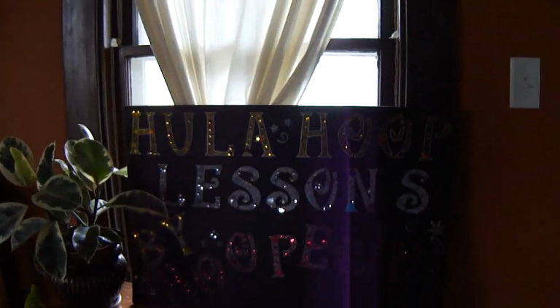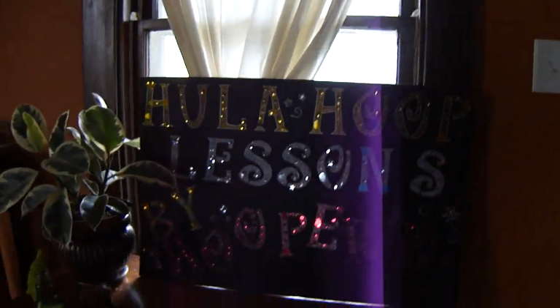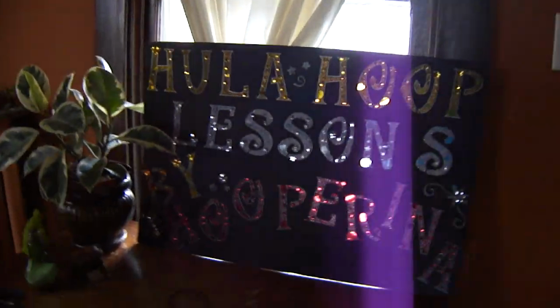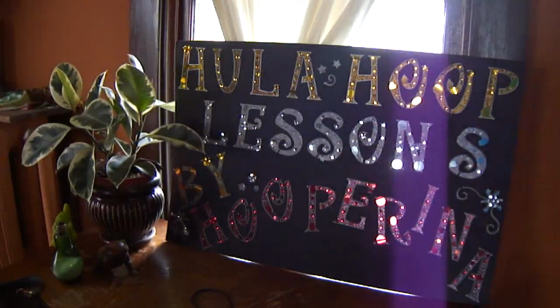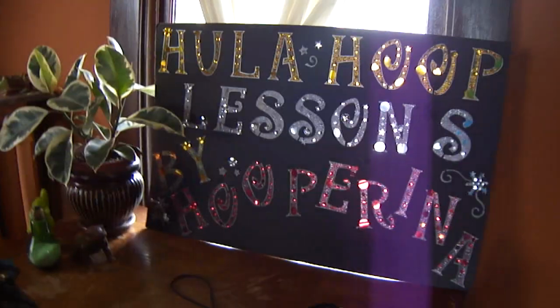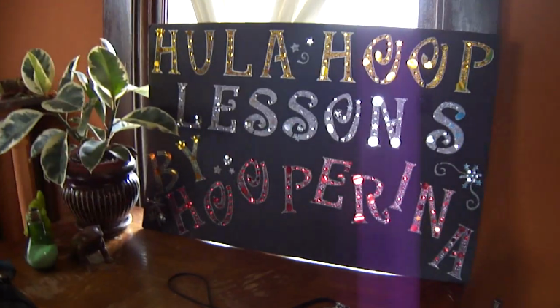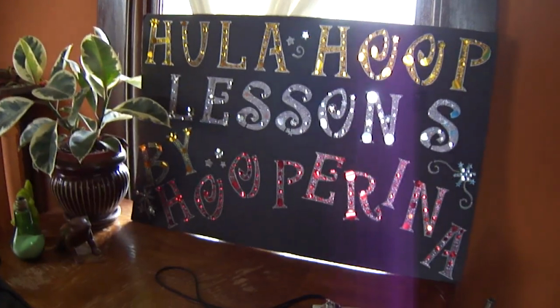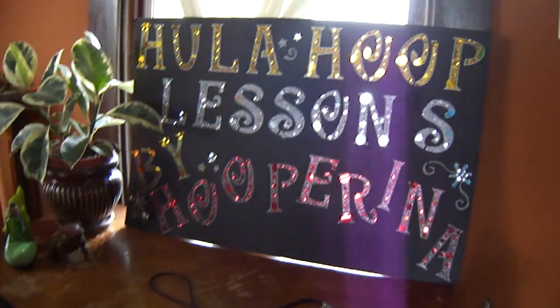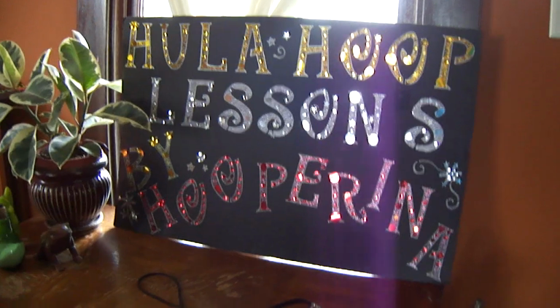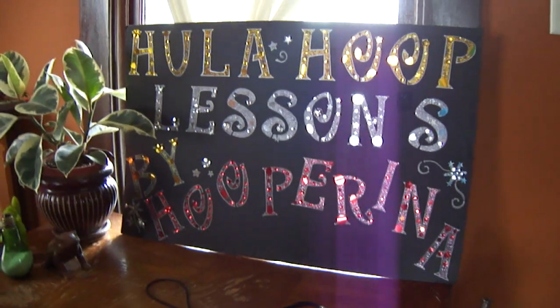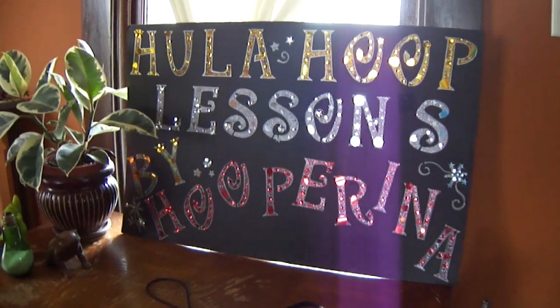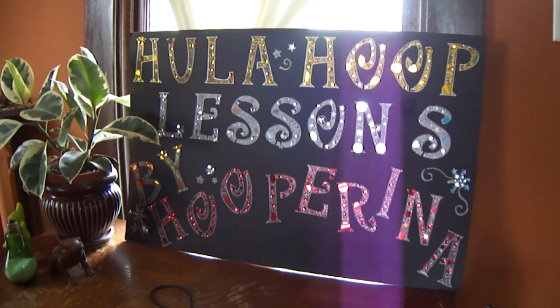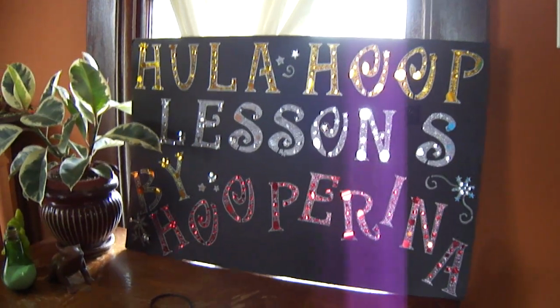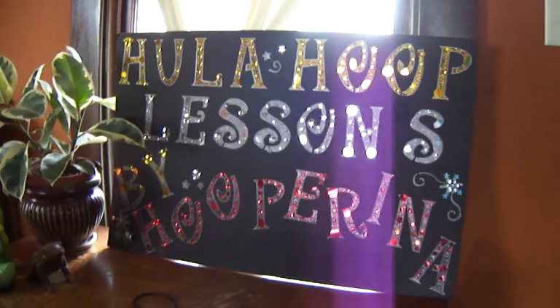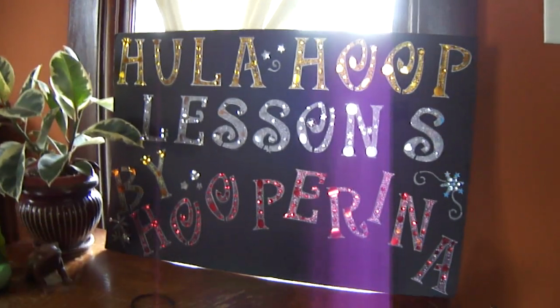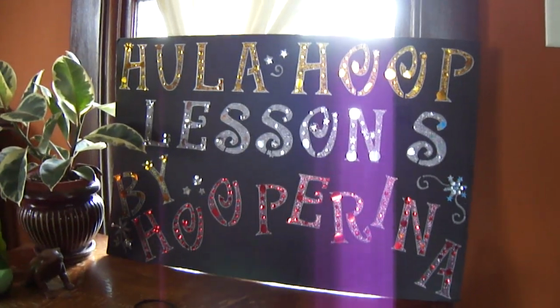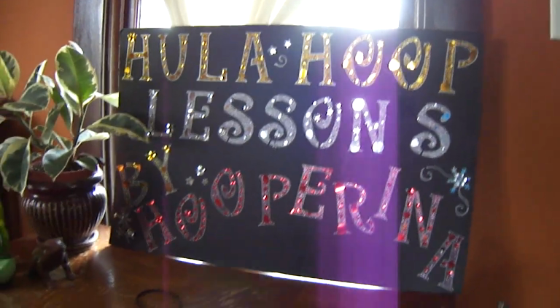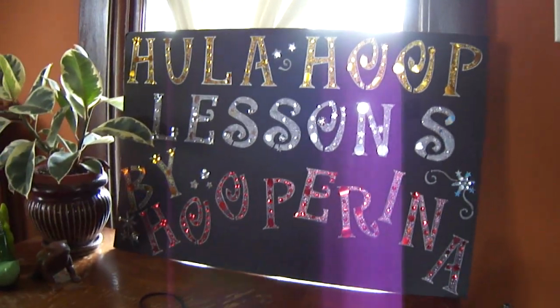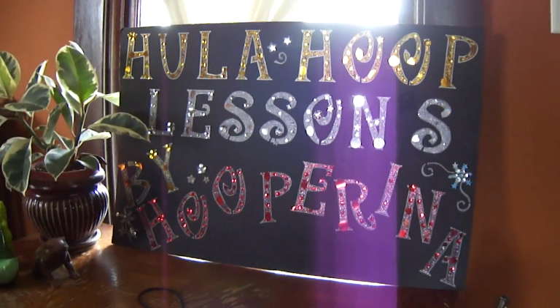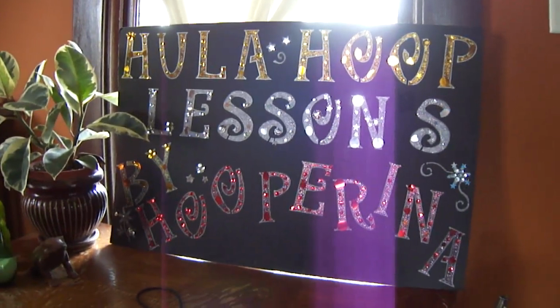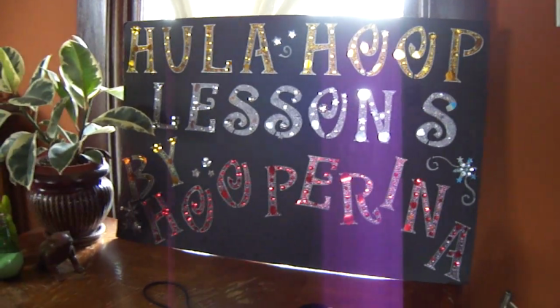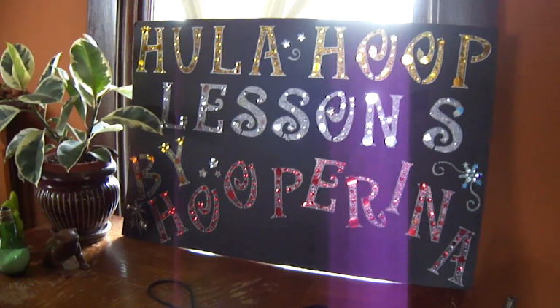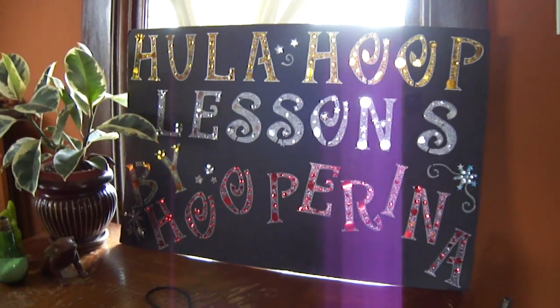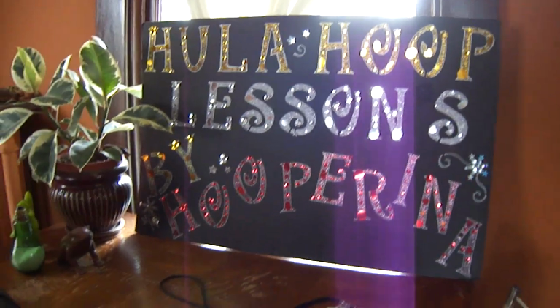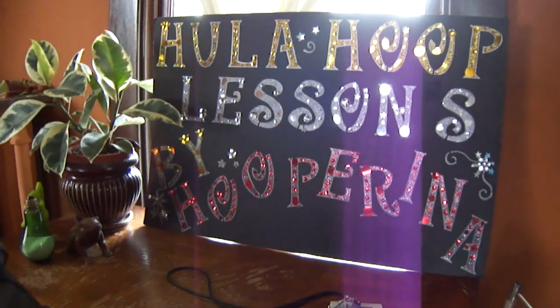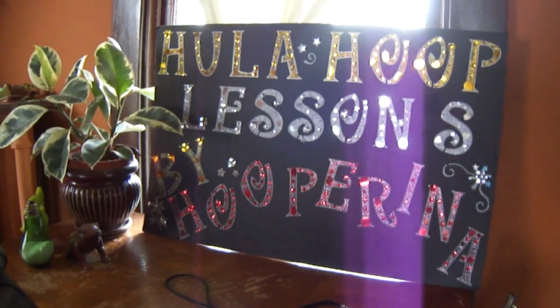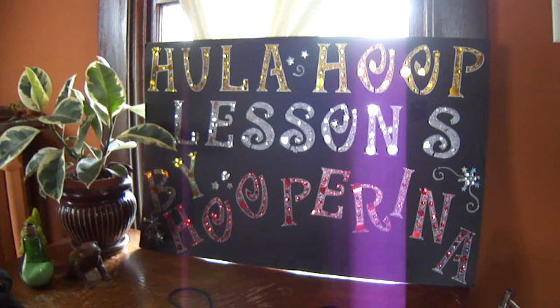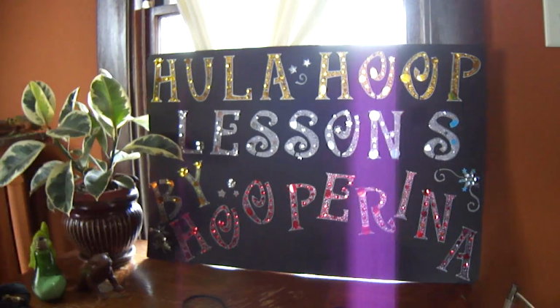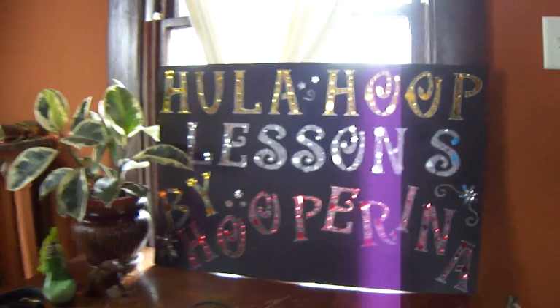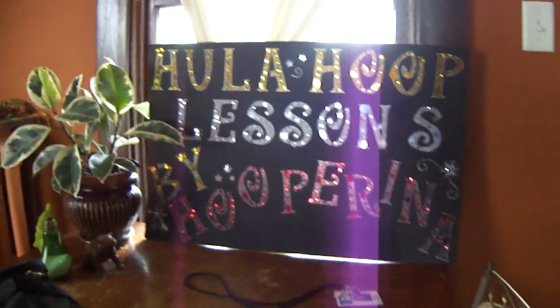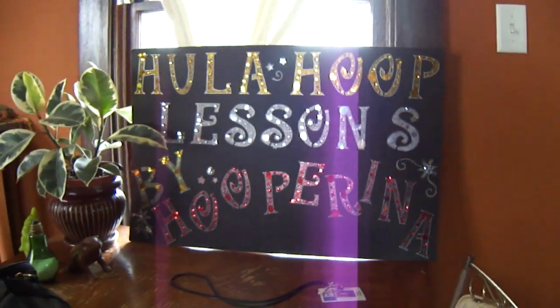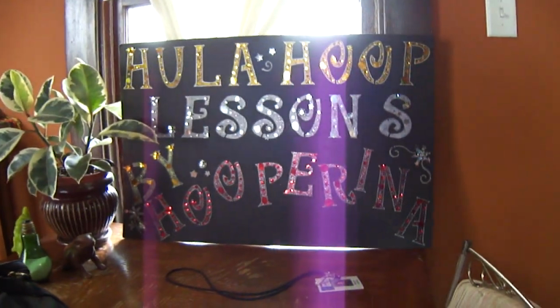A sign I use for my birthday parties. I do birthday parties with hula hoops. Let me know if you want more information about them.